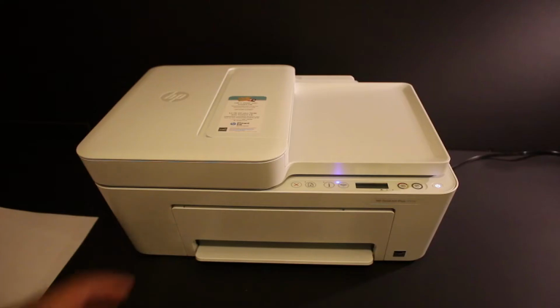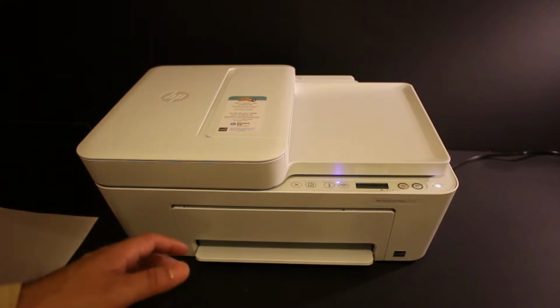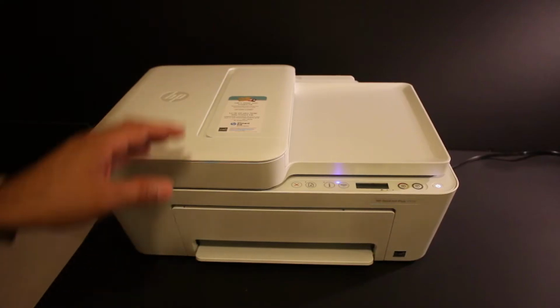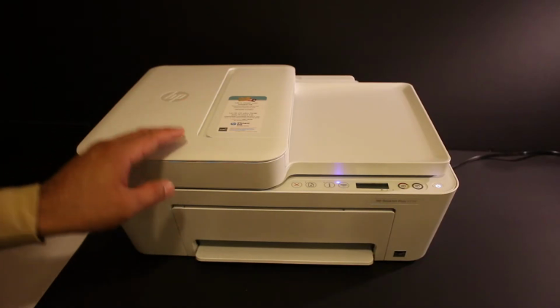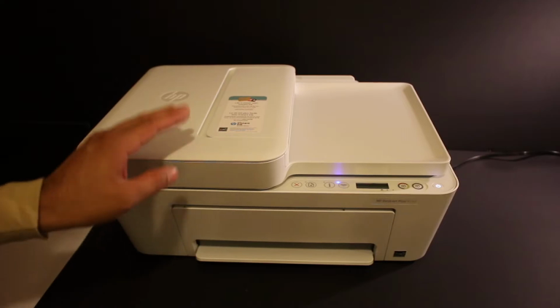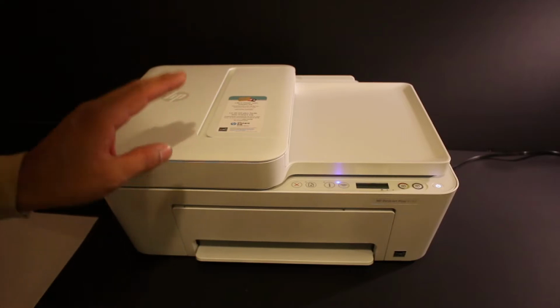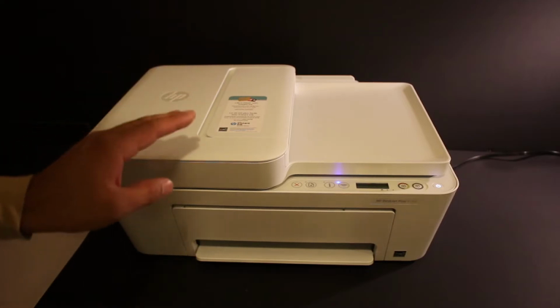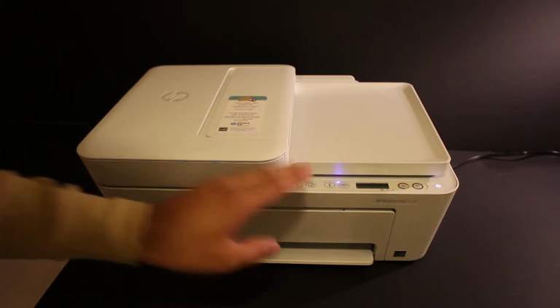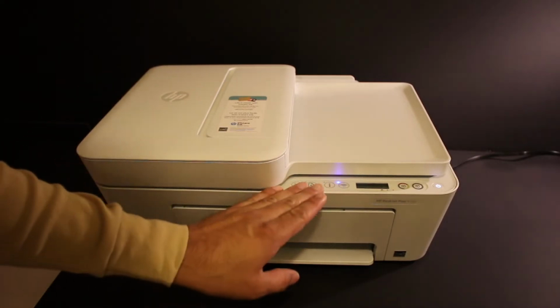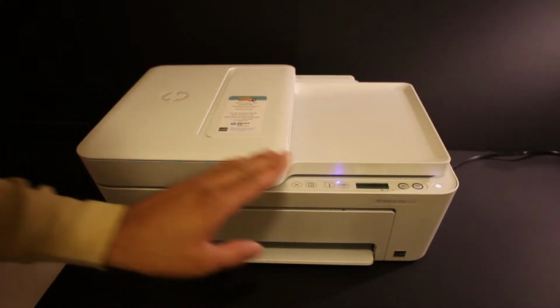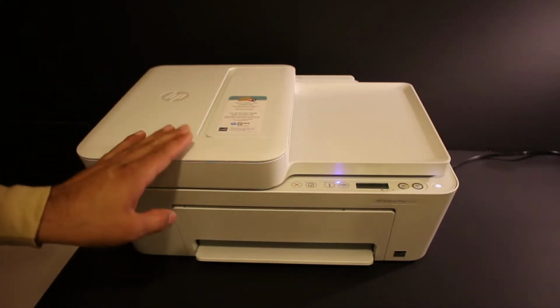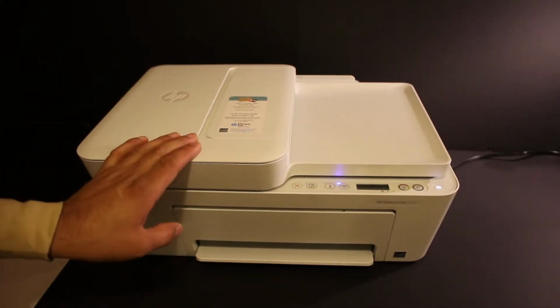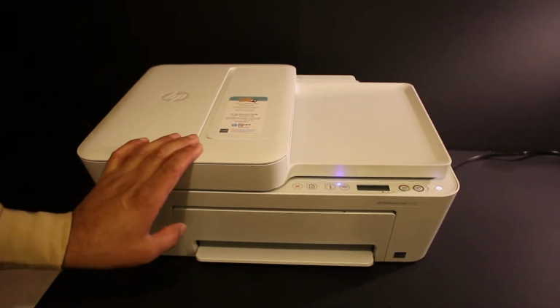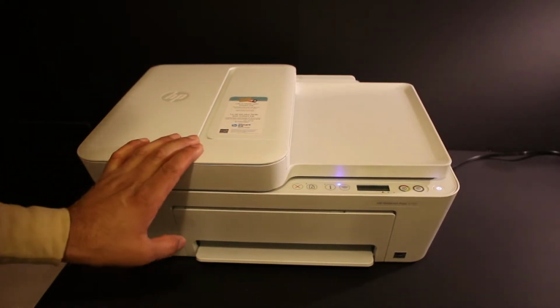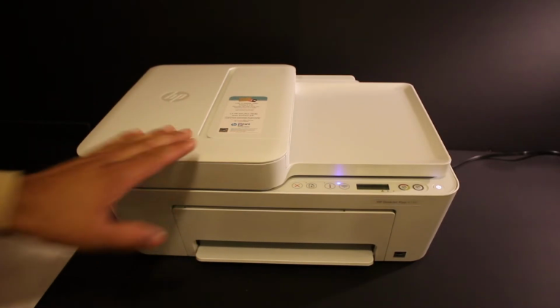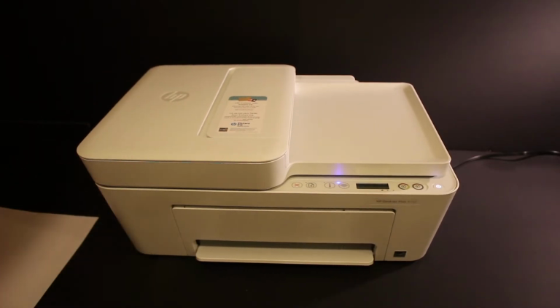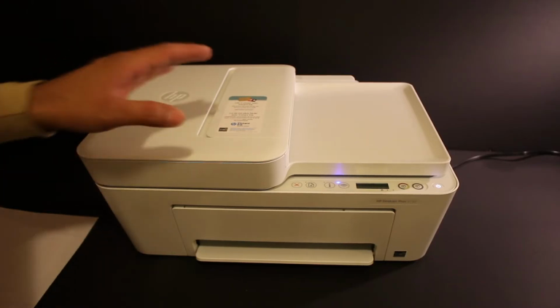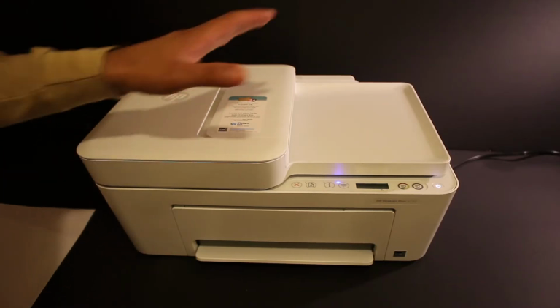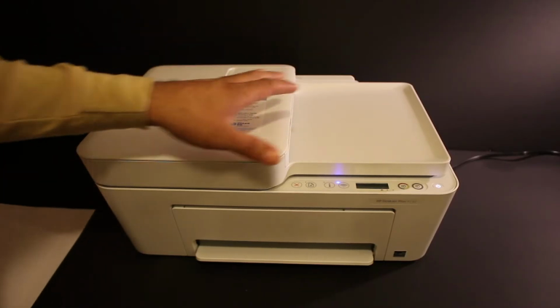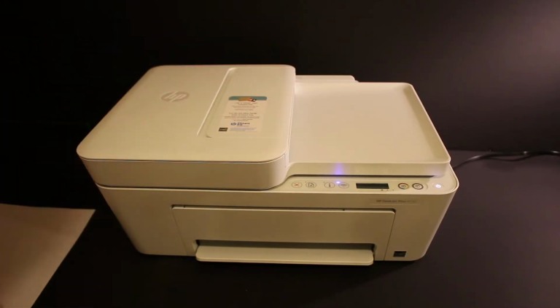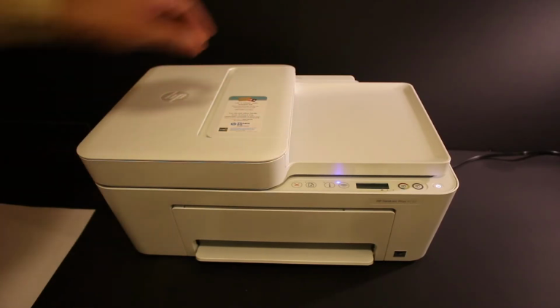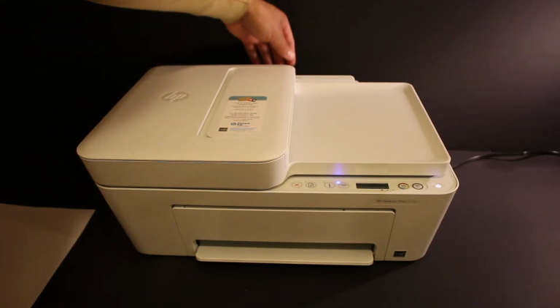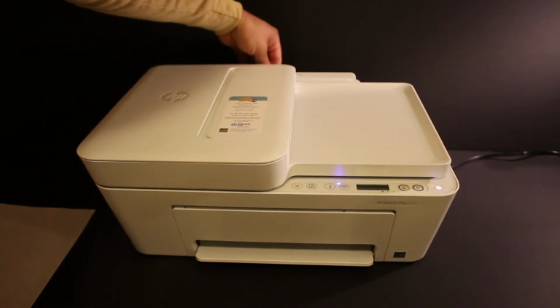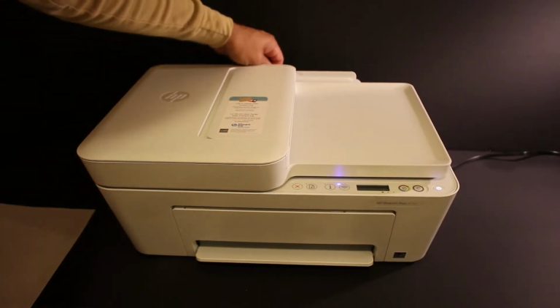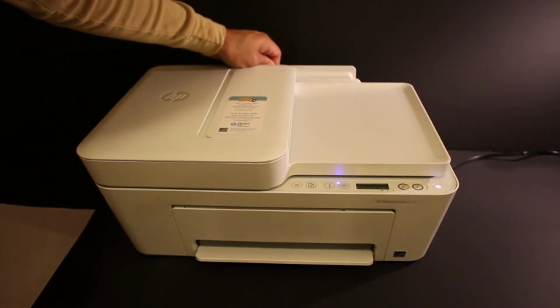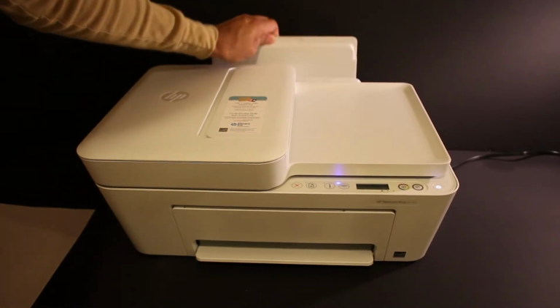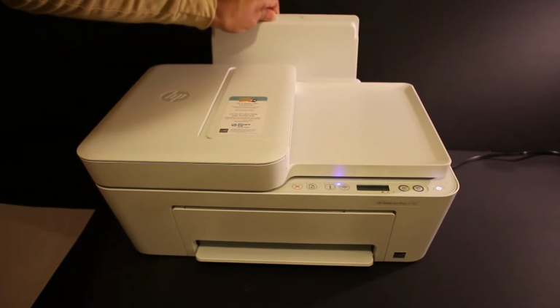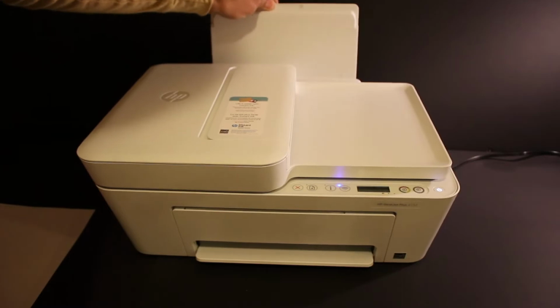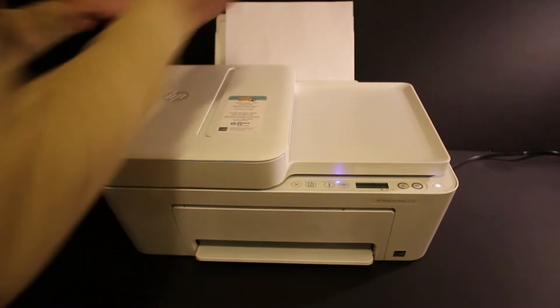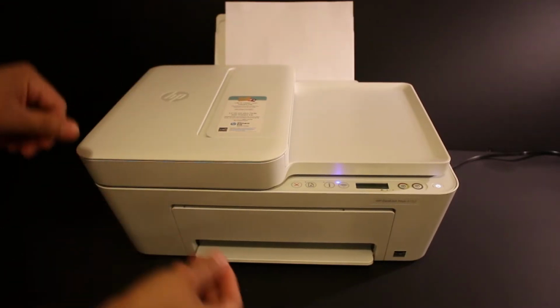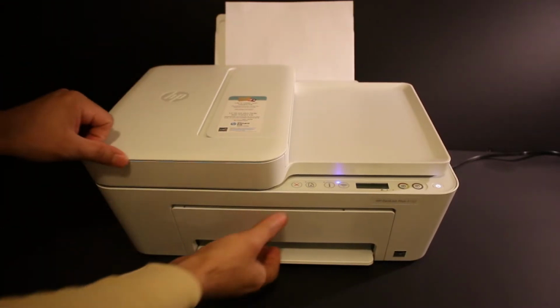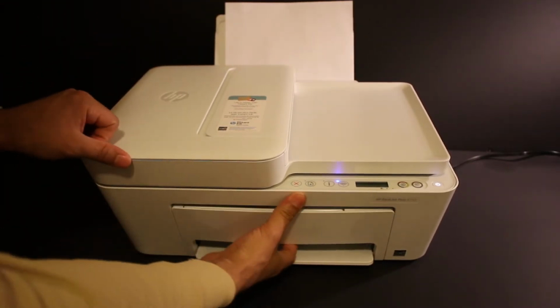Today I'm going to show you how to copy, print and scan with your HP DeskJet 4100 series printer. First step is to switch on the printer and load the A4 size sheets at the rear paper tray, then open the paper output tray.